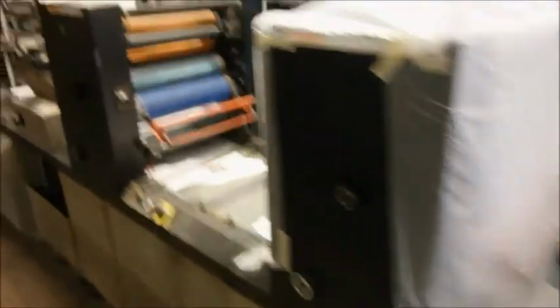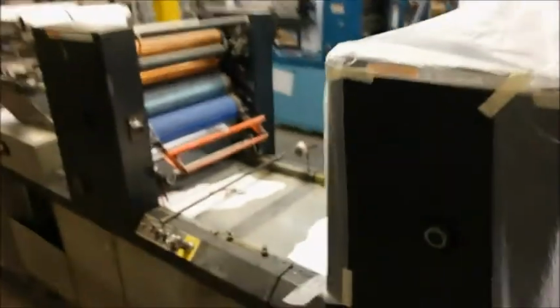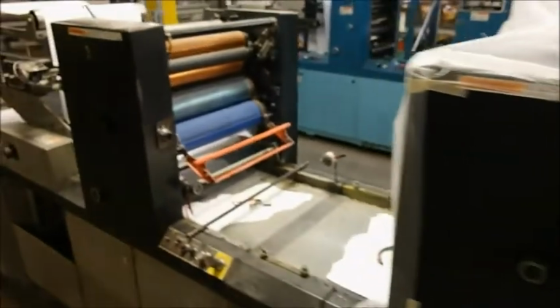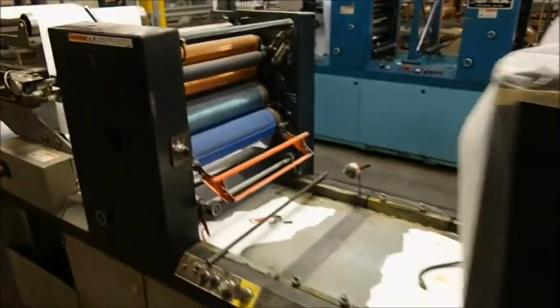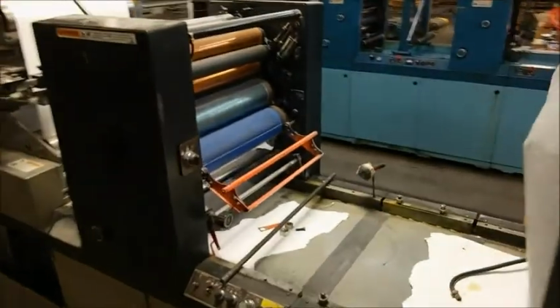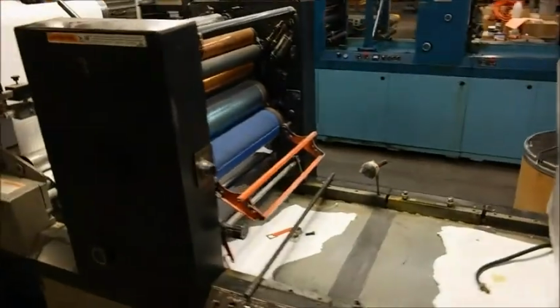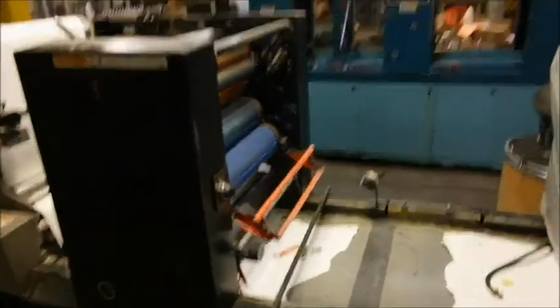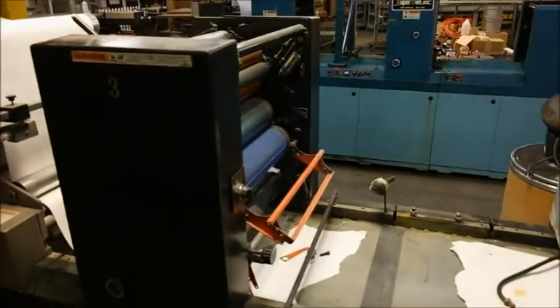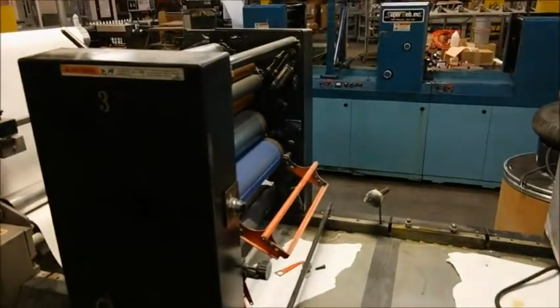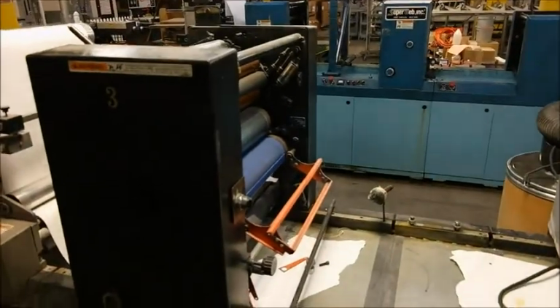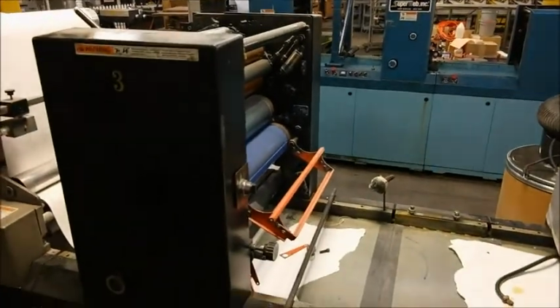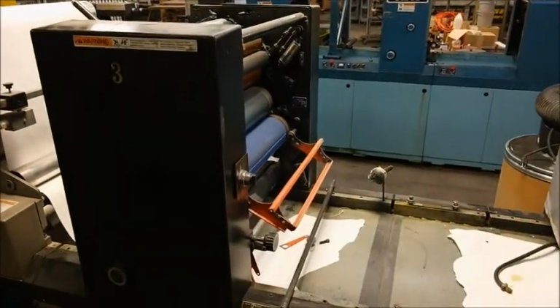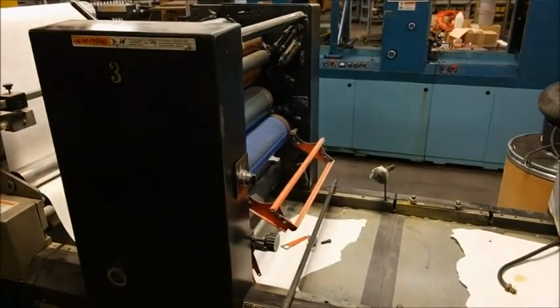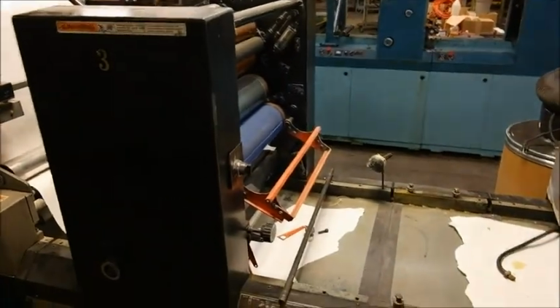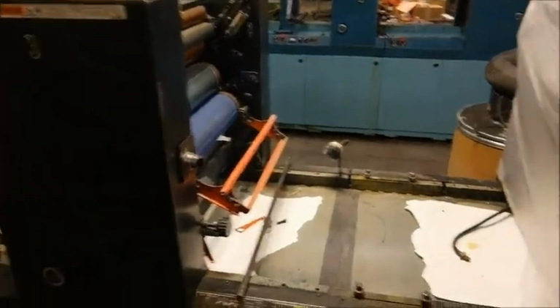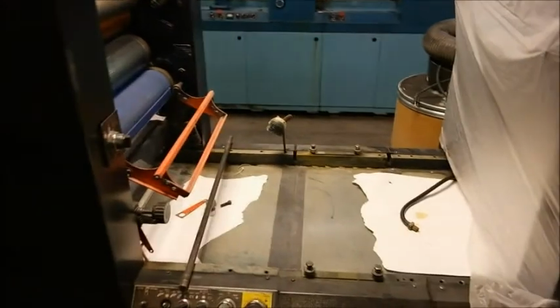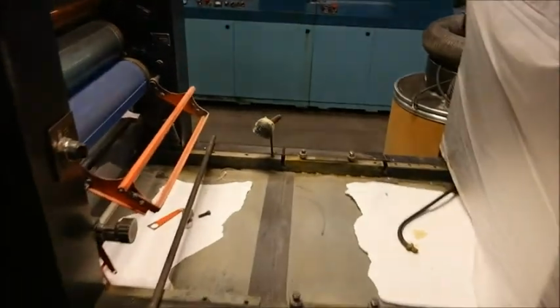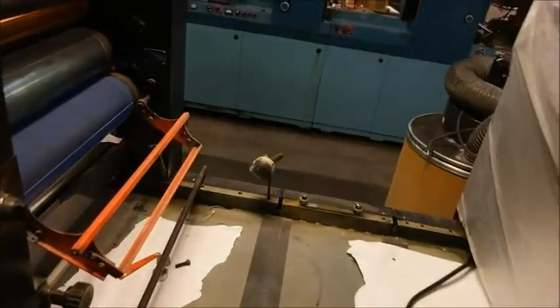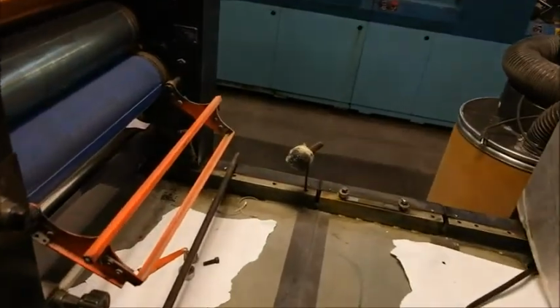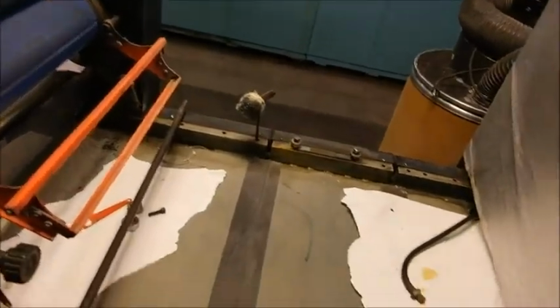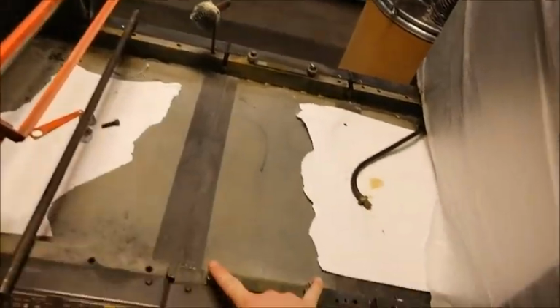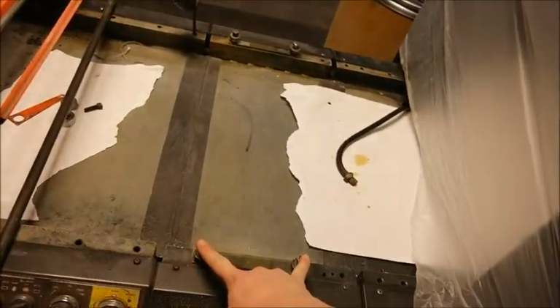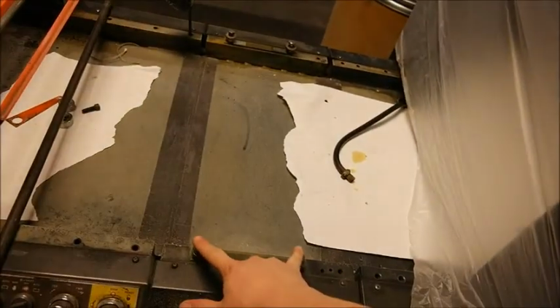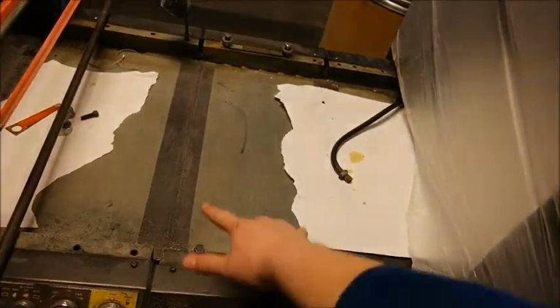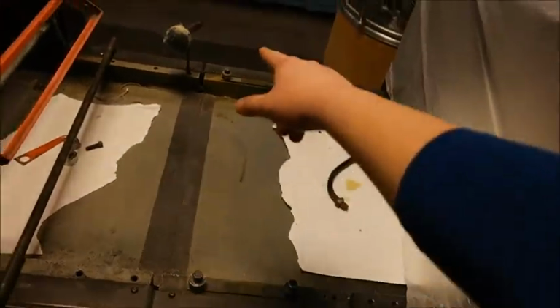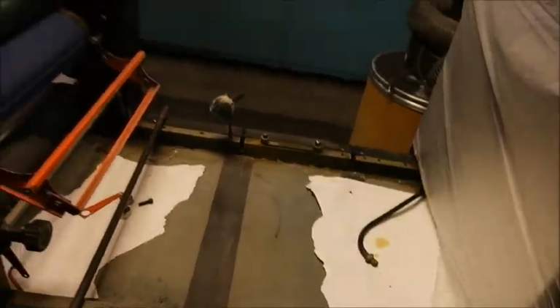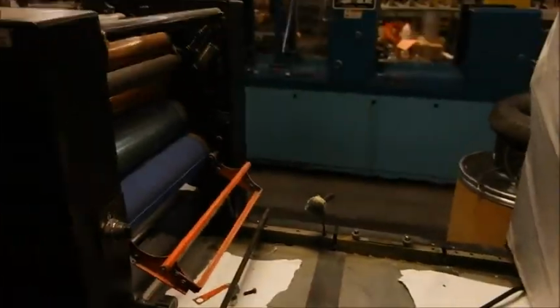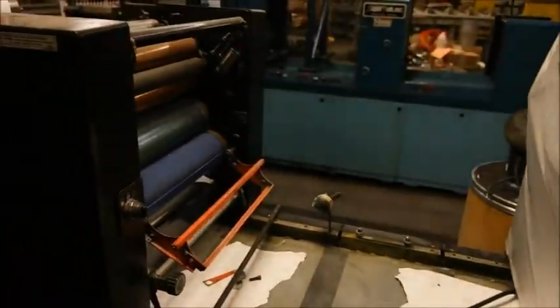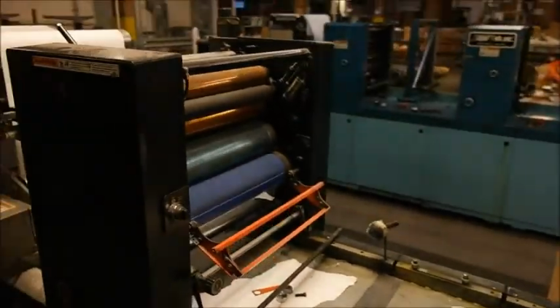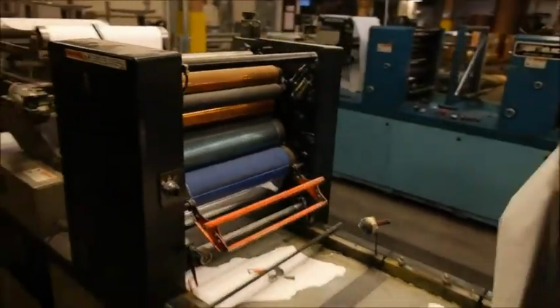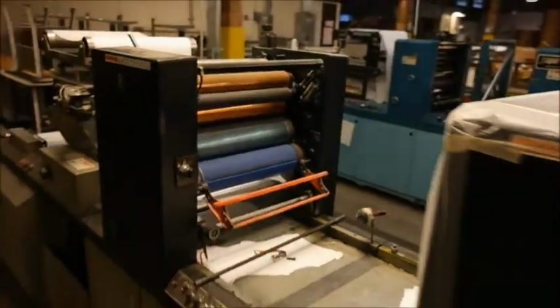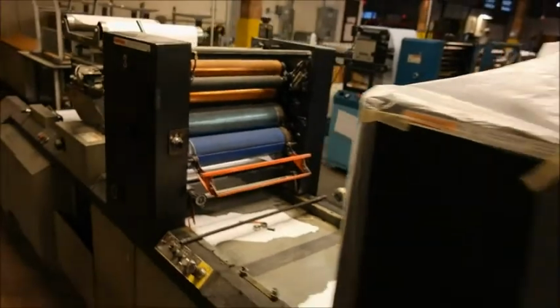It can do one over one. It is a dry offset, as well as the other Diddy. You can just add a turn over here and do one over one. Currently they have it set up for two over two.